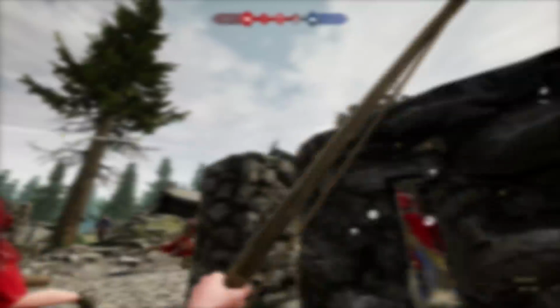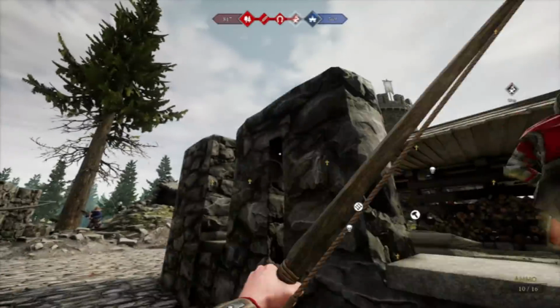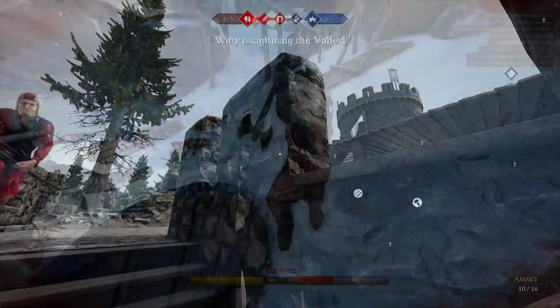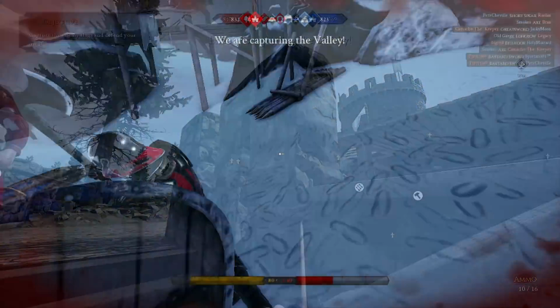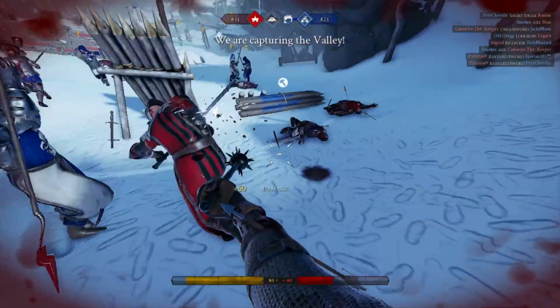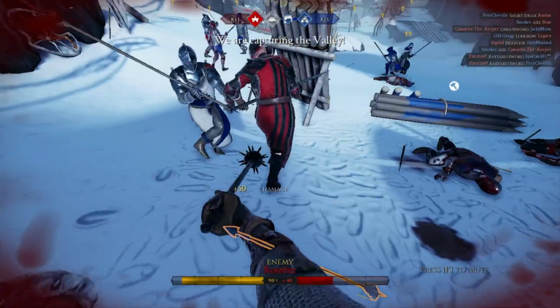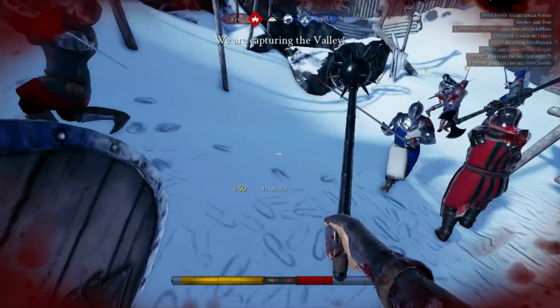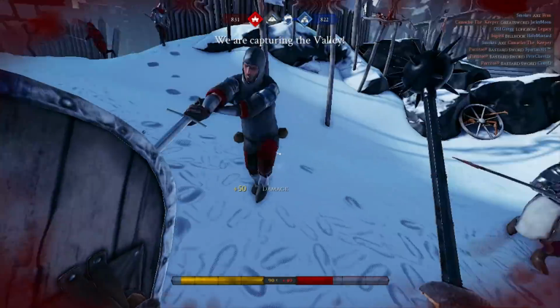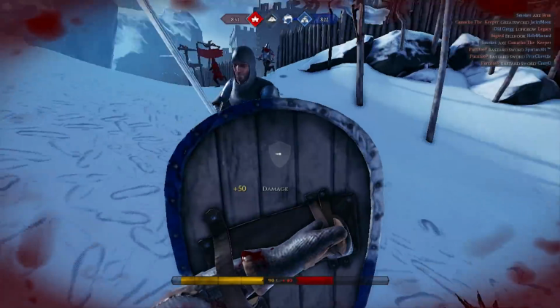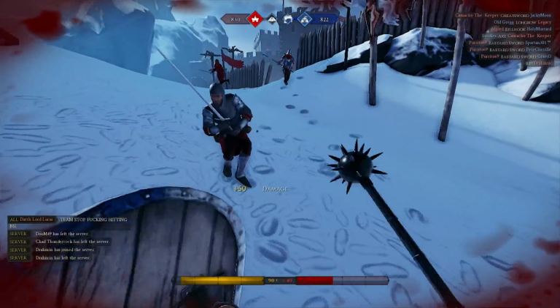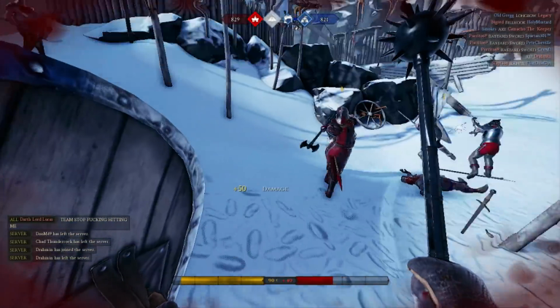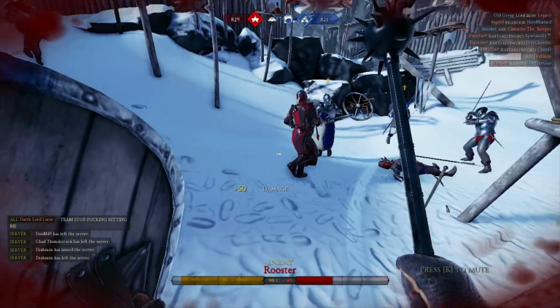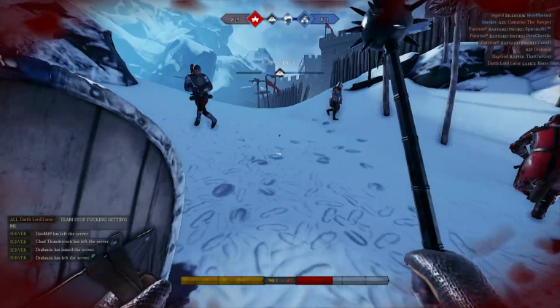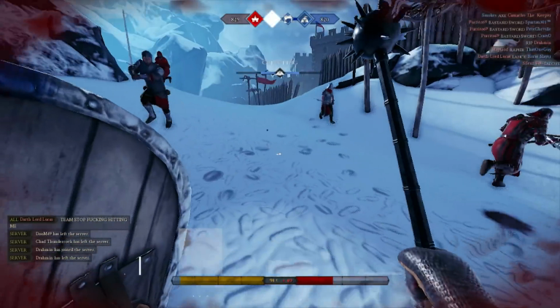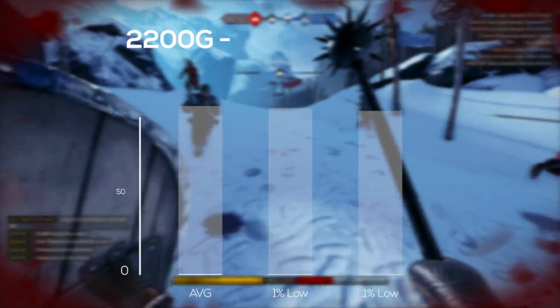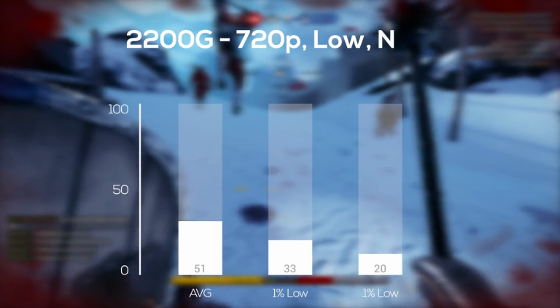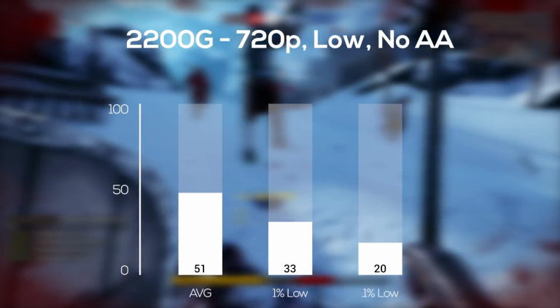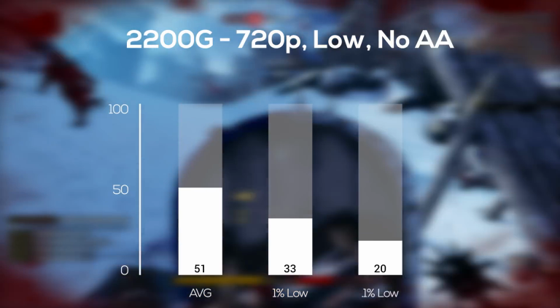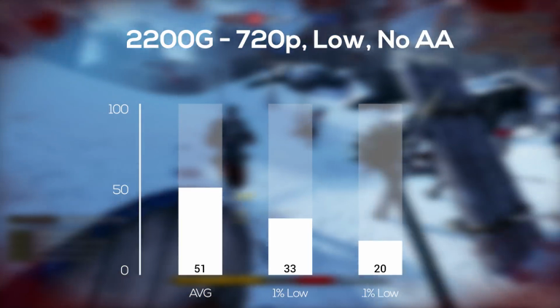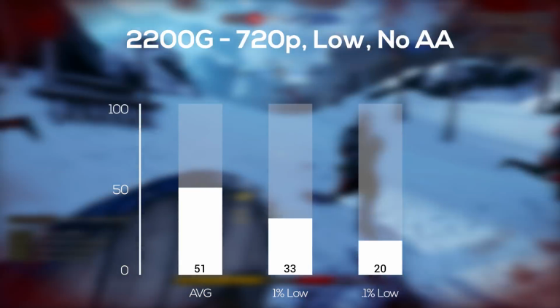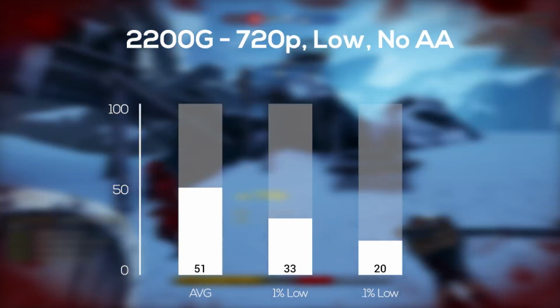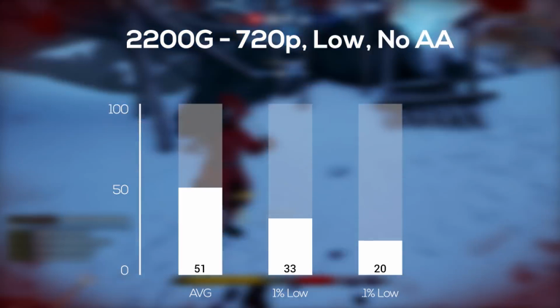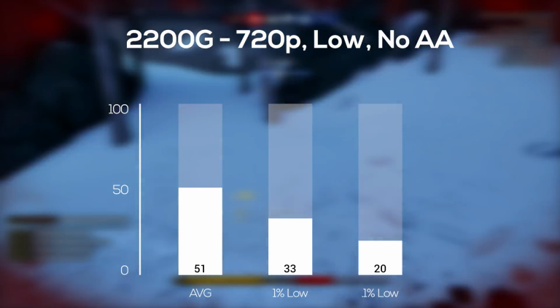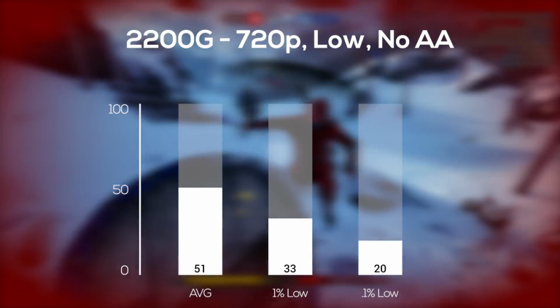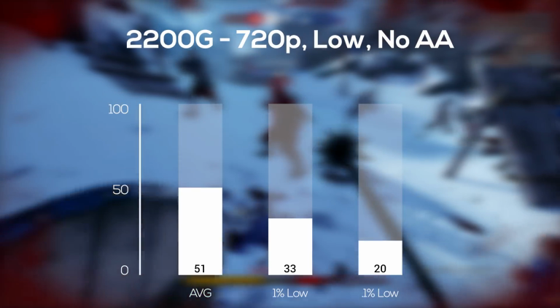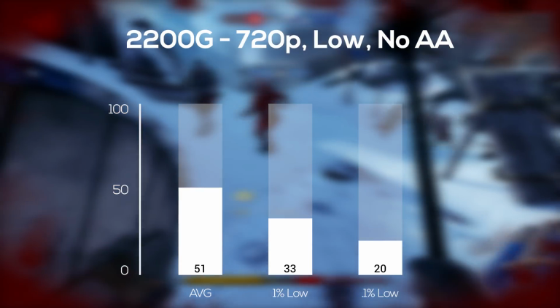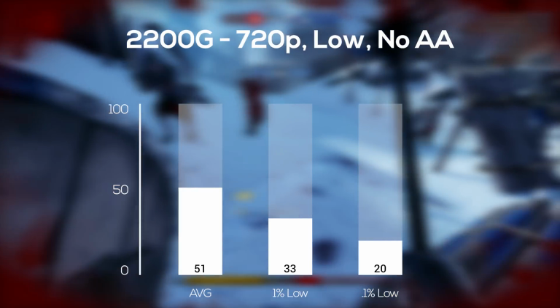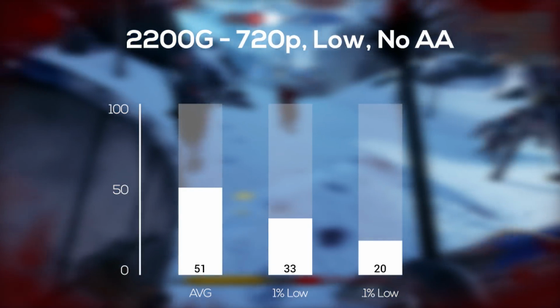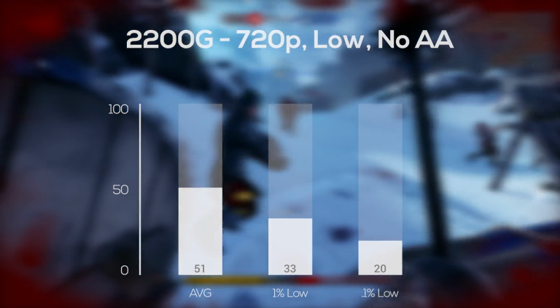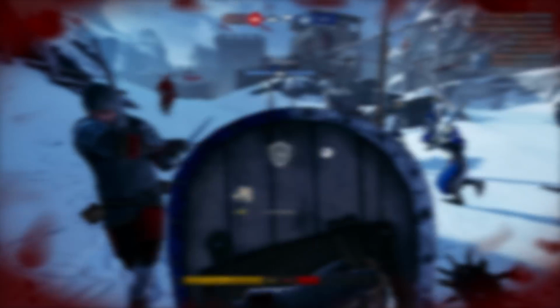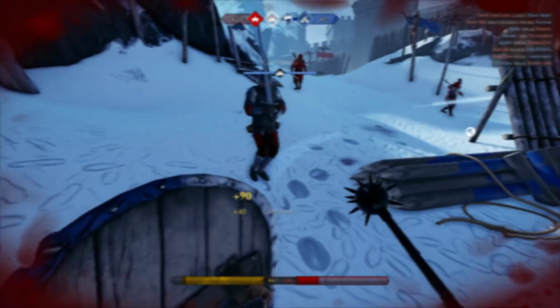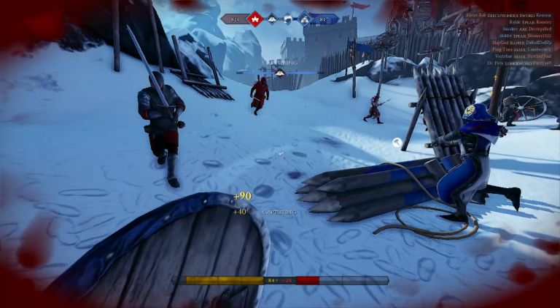Speaking of the 2200G, the integrated graphics without a GPU was the last benchmark I ran, and for this I had to crank the settings all the way down to 720p and low, but I did manage to squeeze out a very playable 51 FPS average.